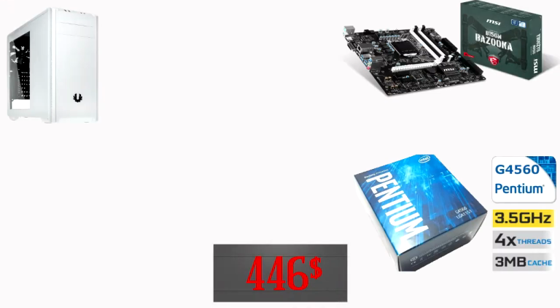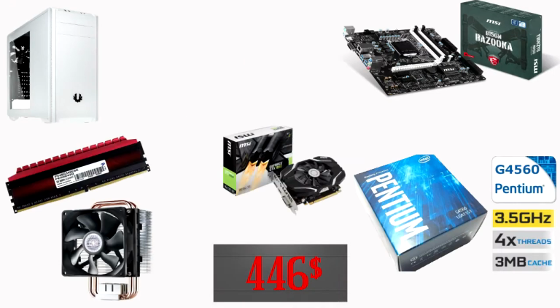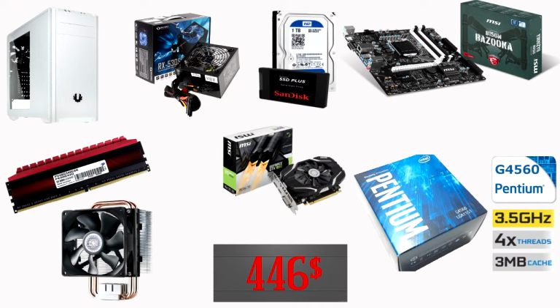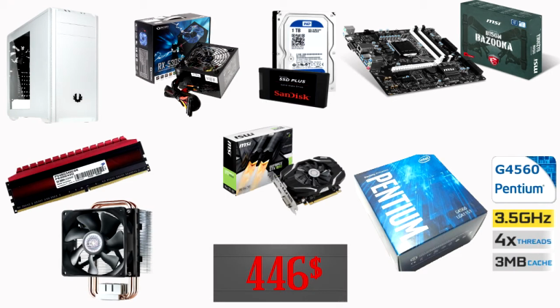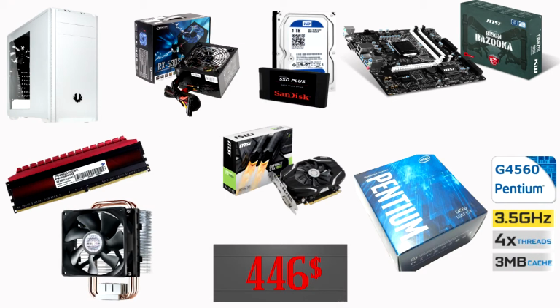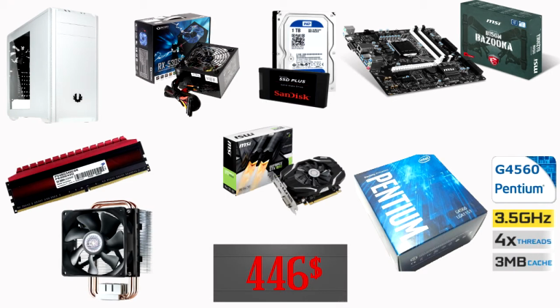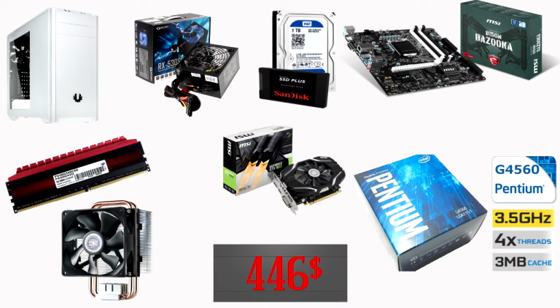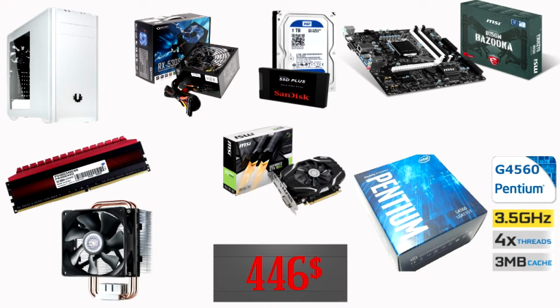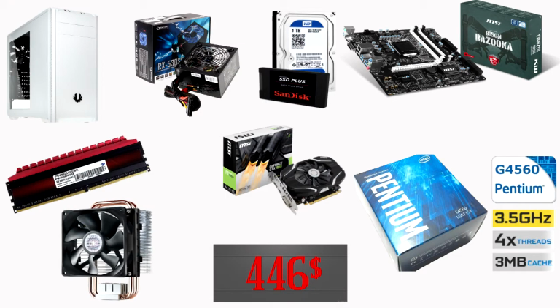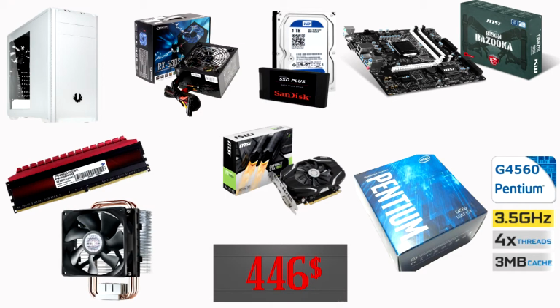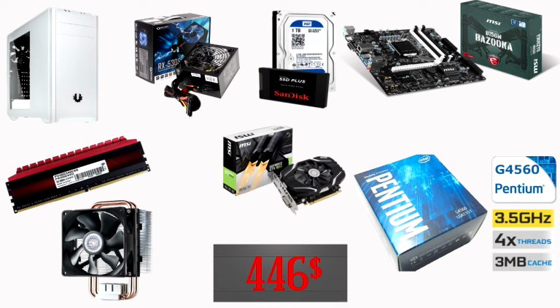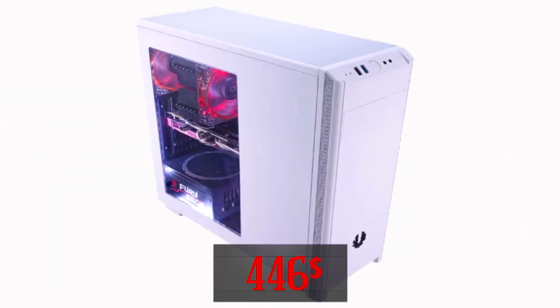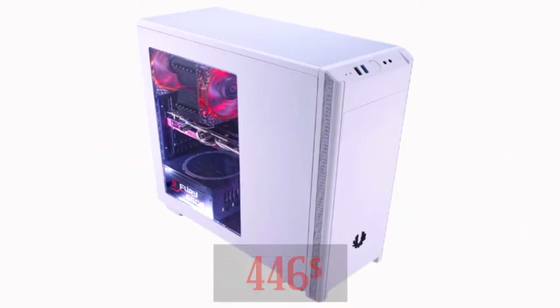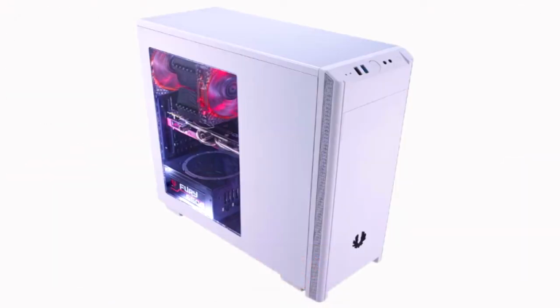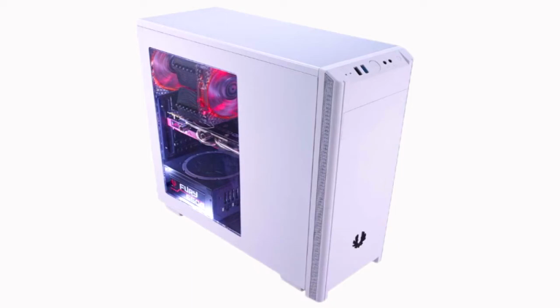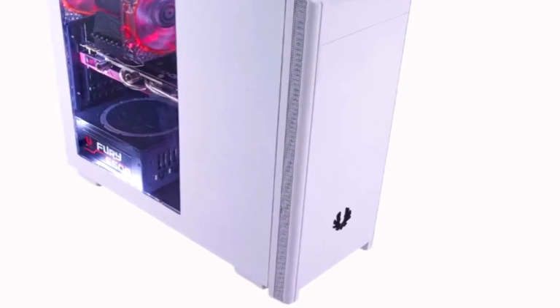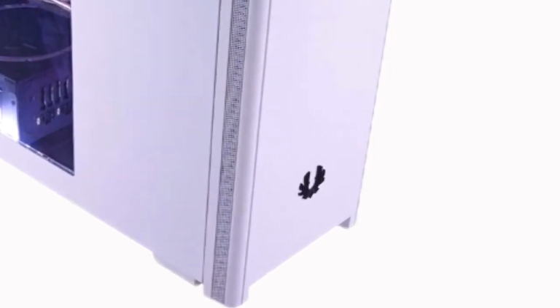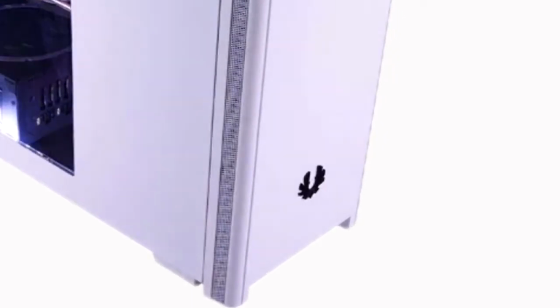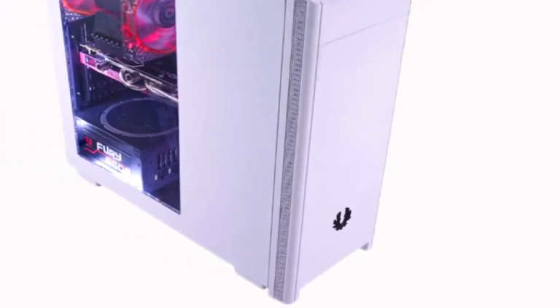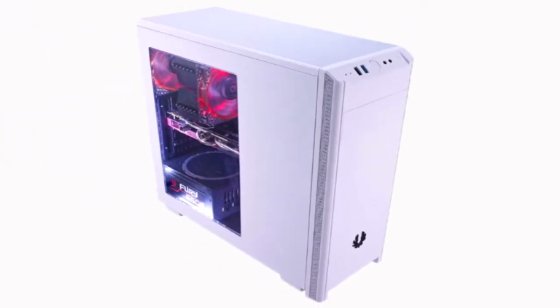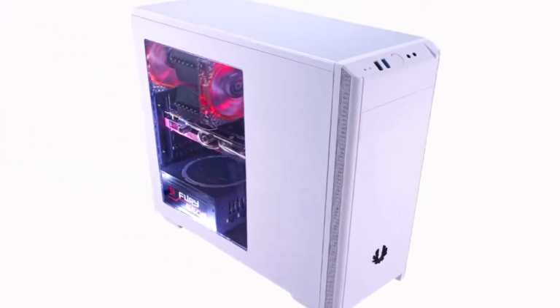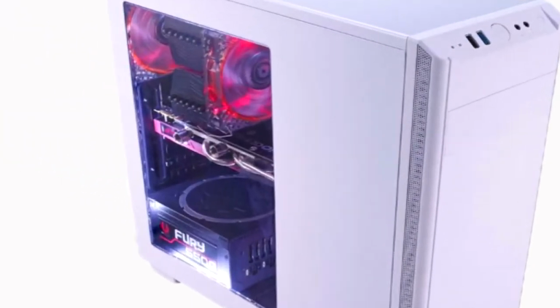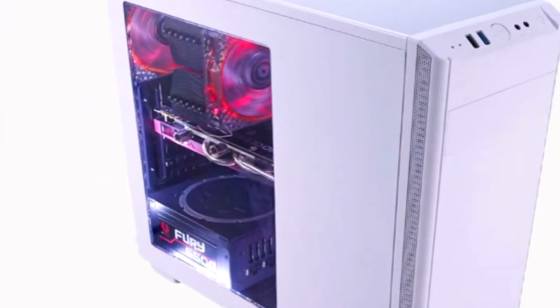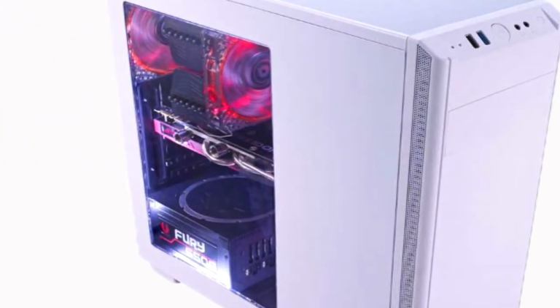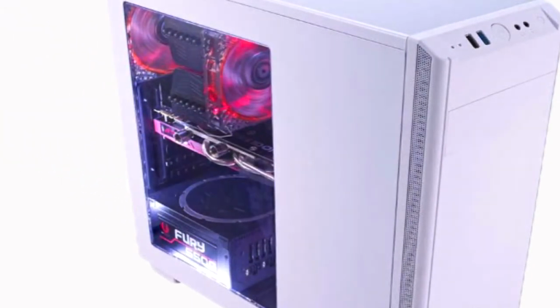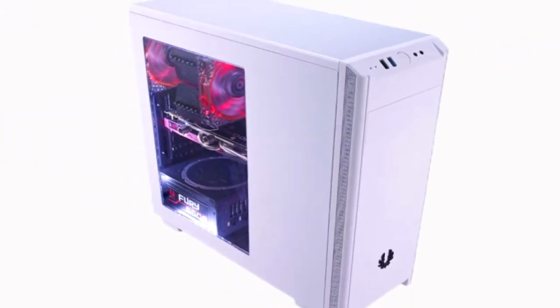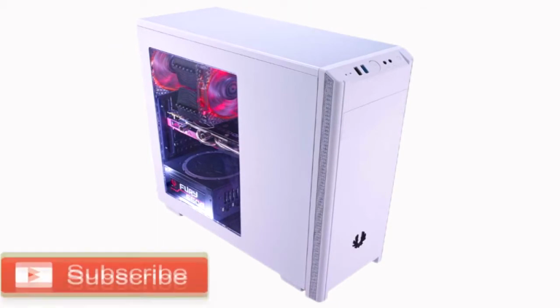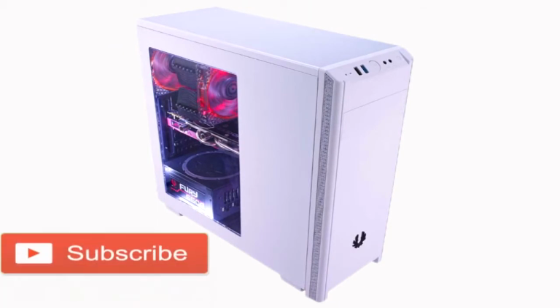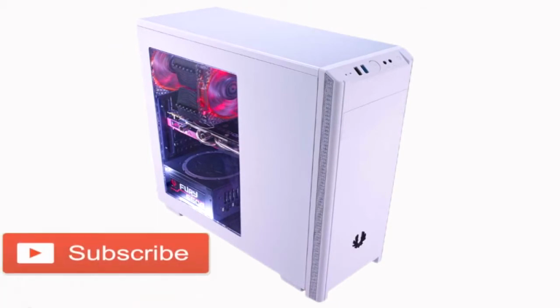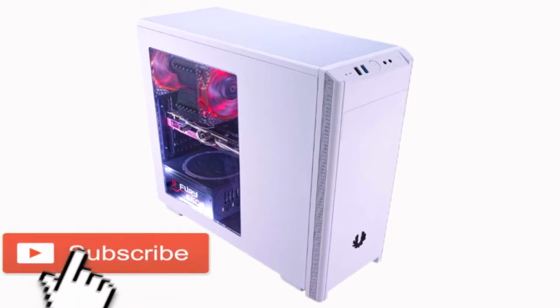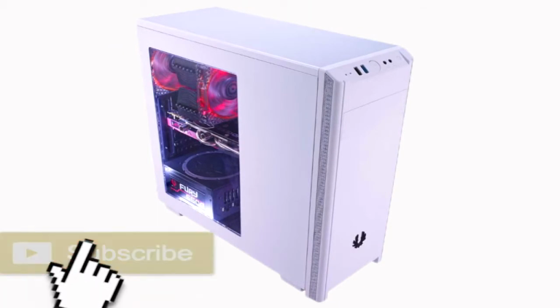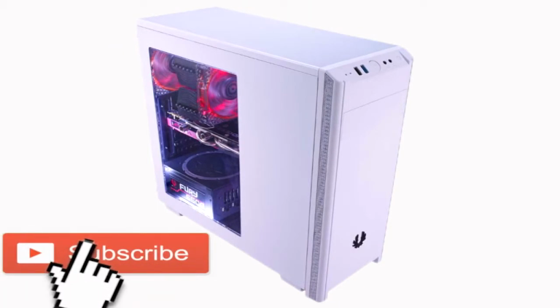And this is the final price for an upgradable gaming setup. Now we go directly to test this setup in a few games. Before that, feel free to subscribe to my channel. Thanks.